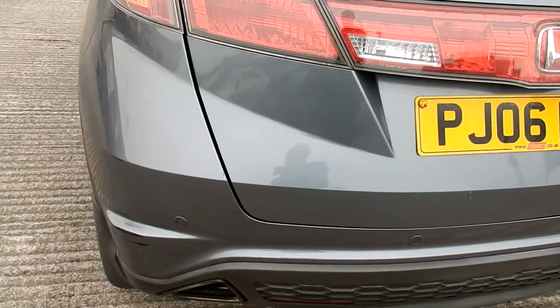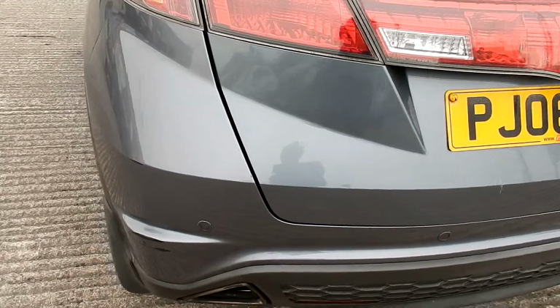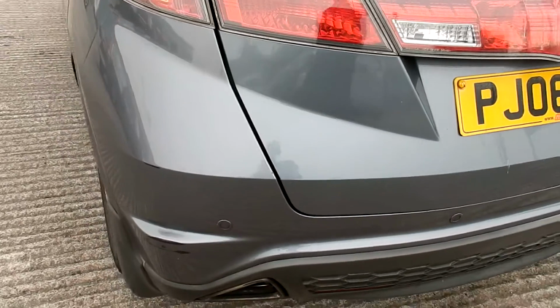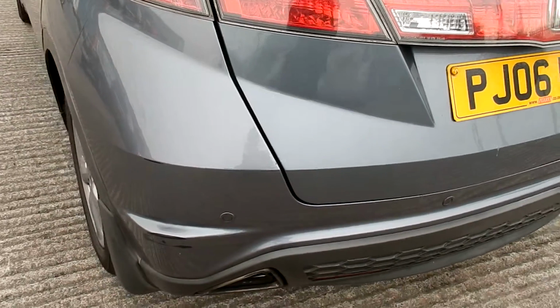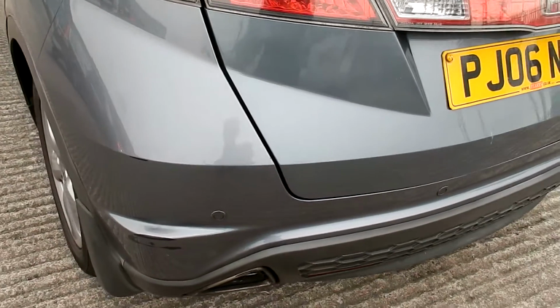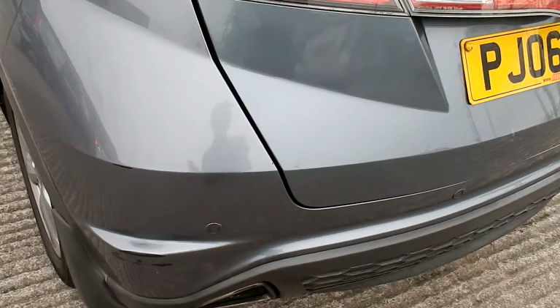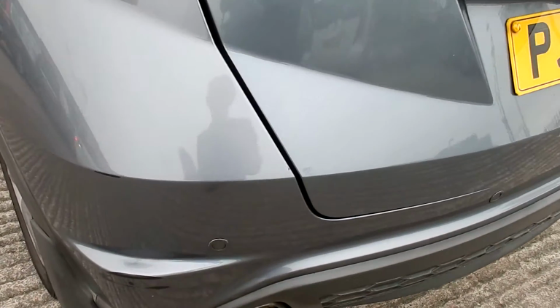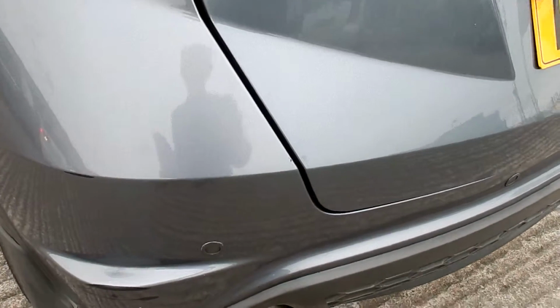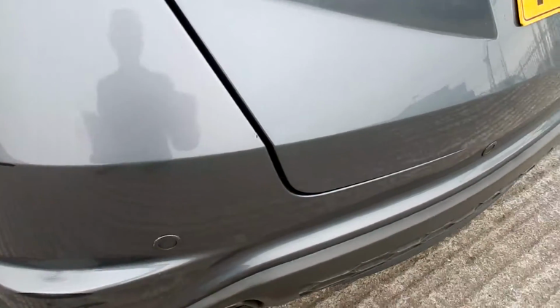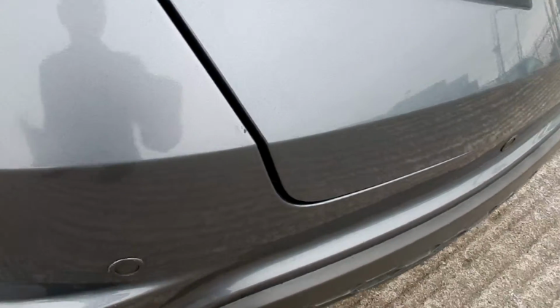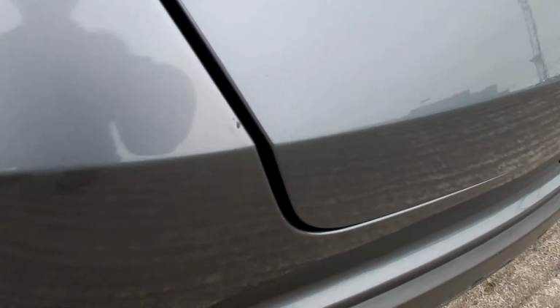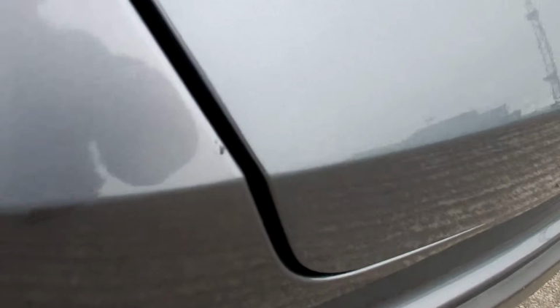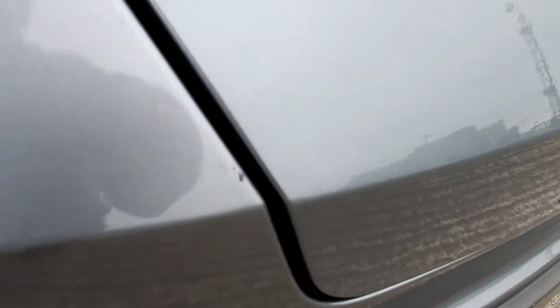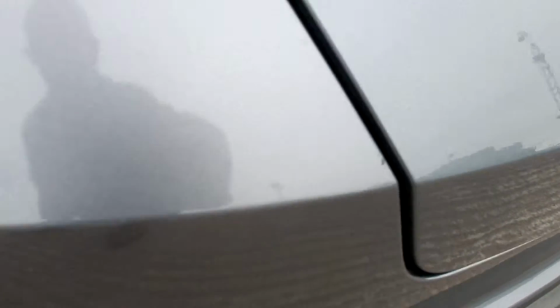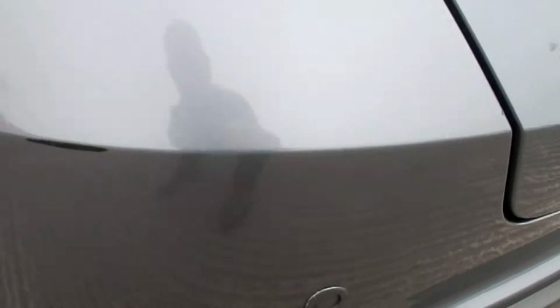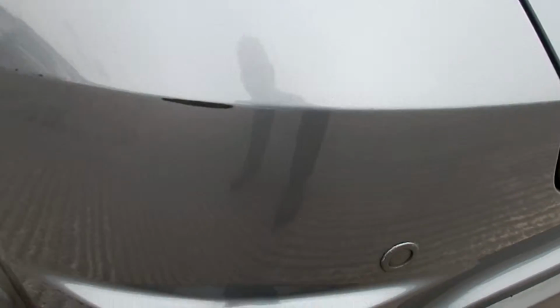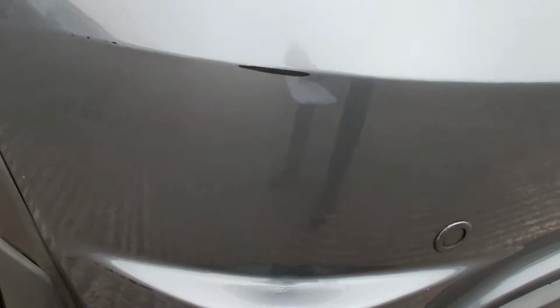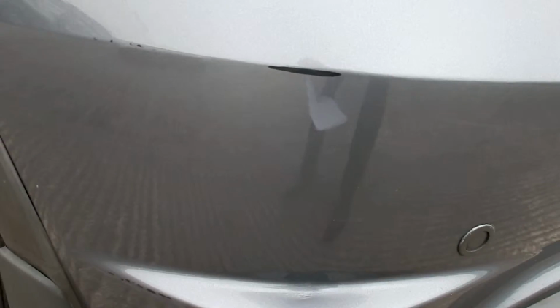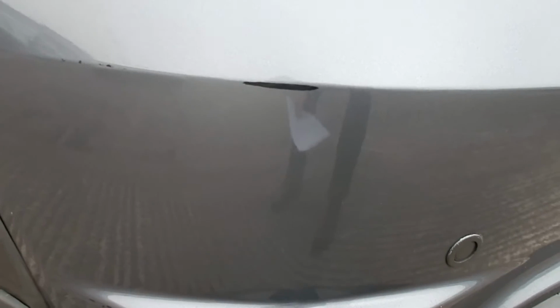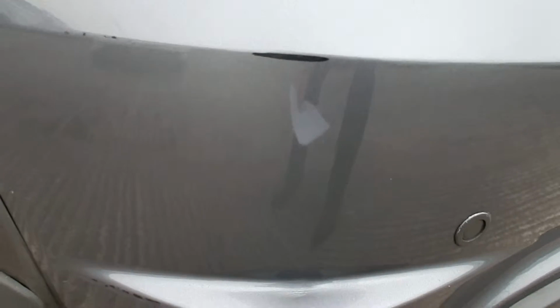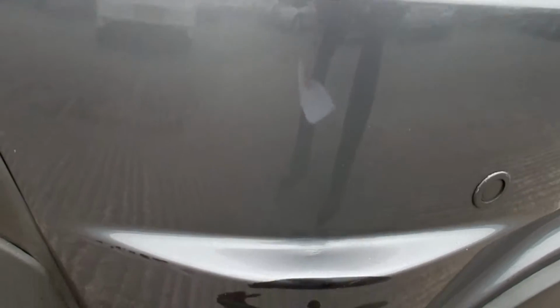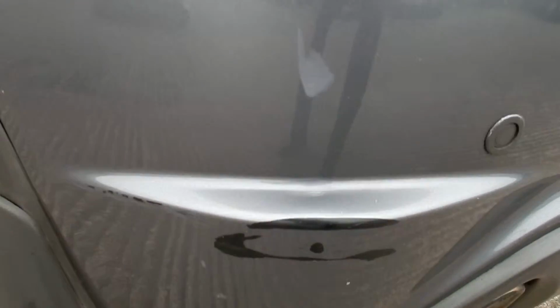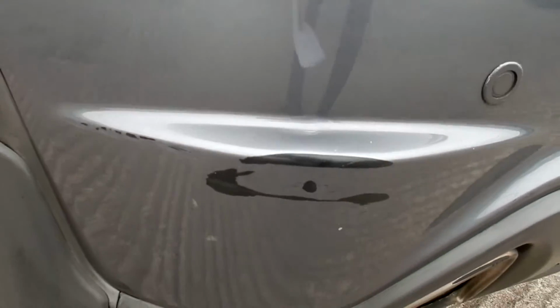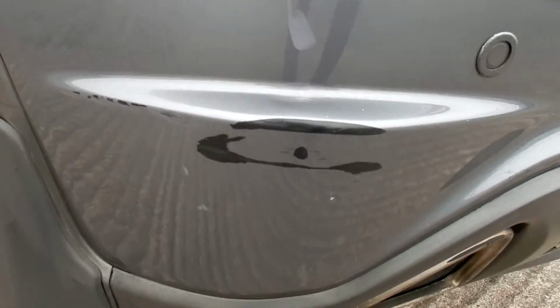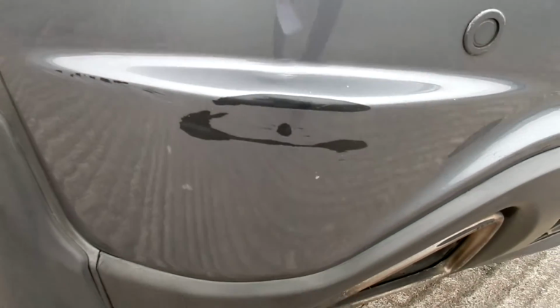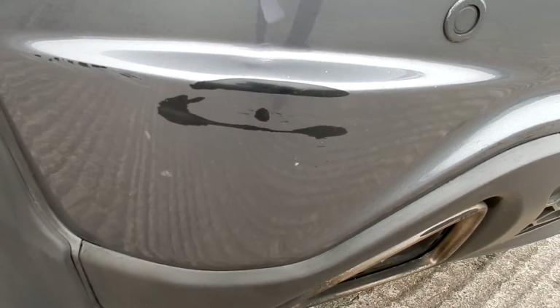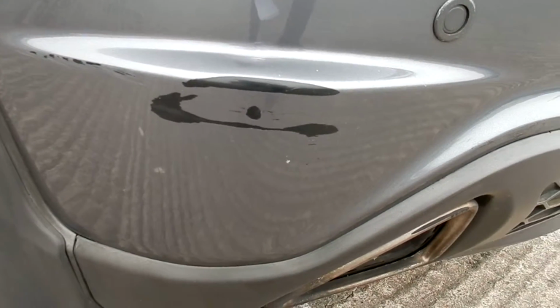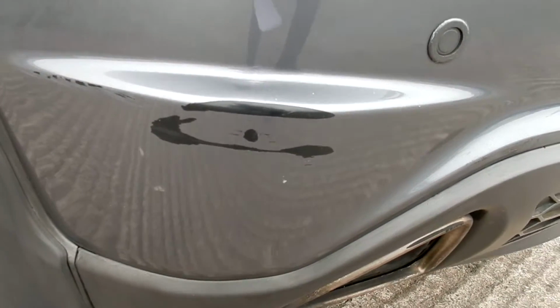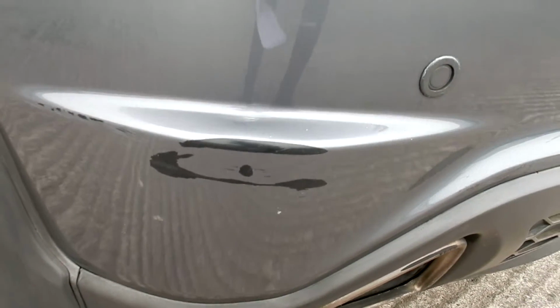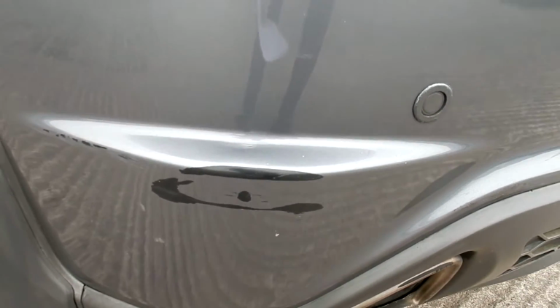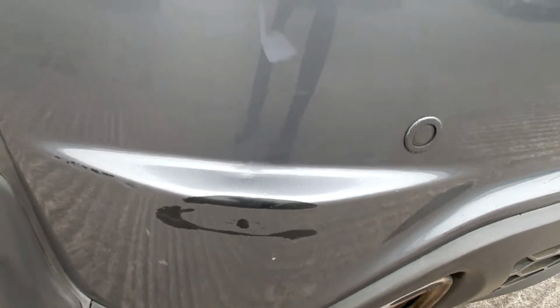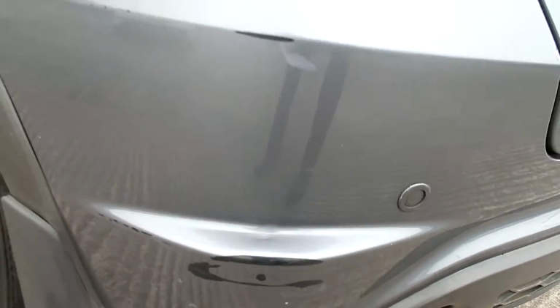Coming round to the rear quarter, there's a small chip there. The main damage is on the corner — quite a large scuff.